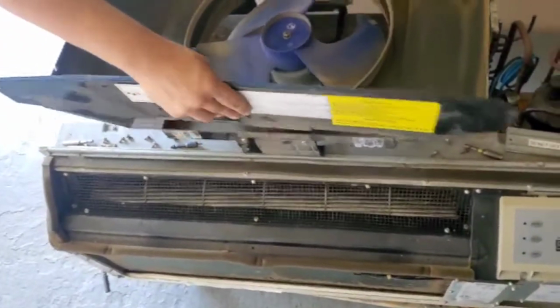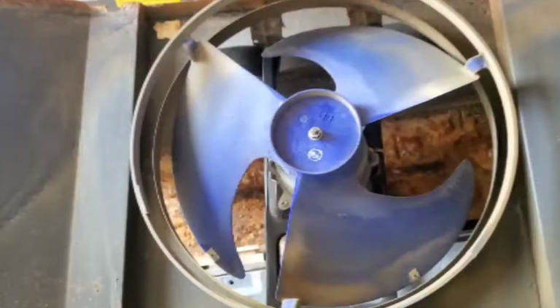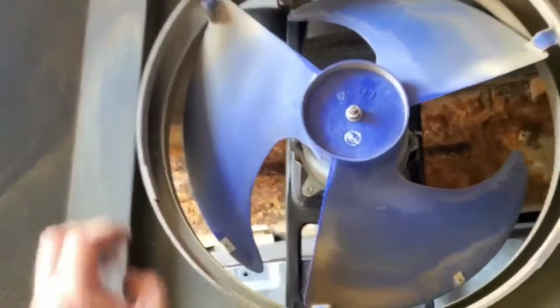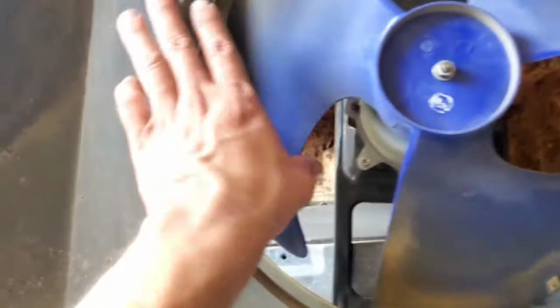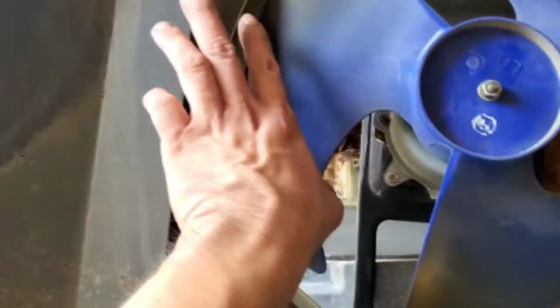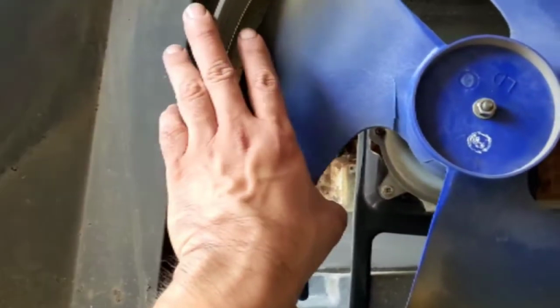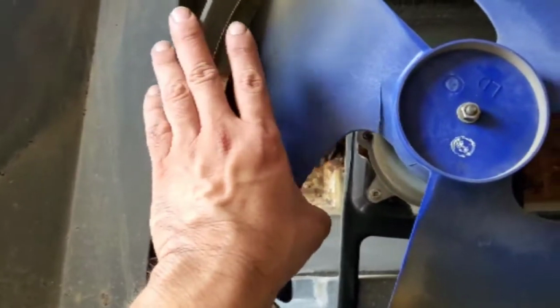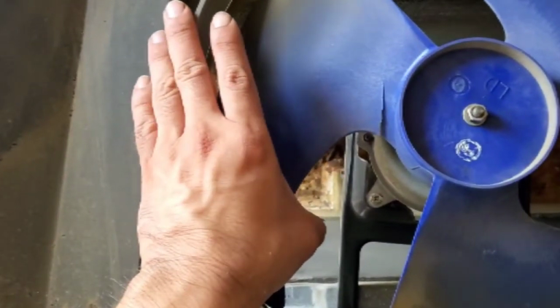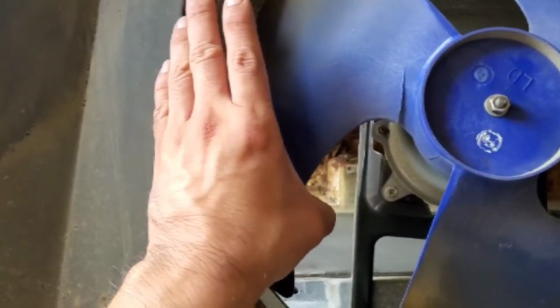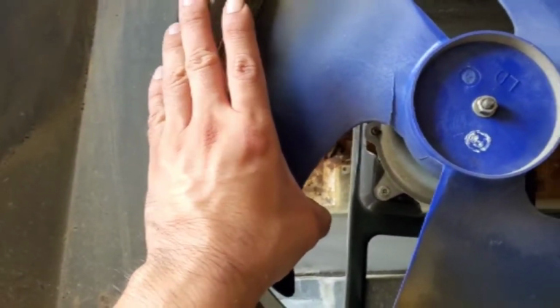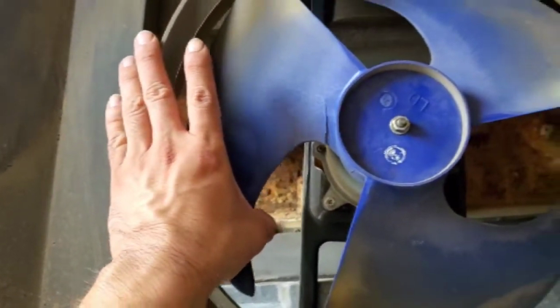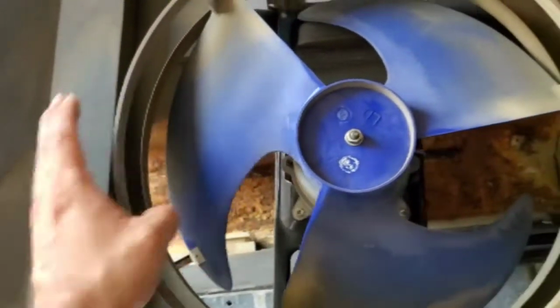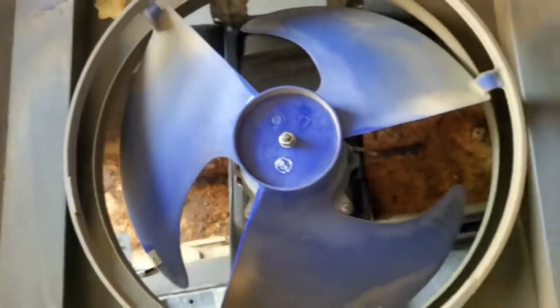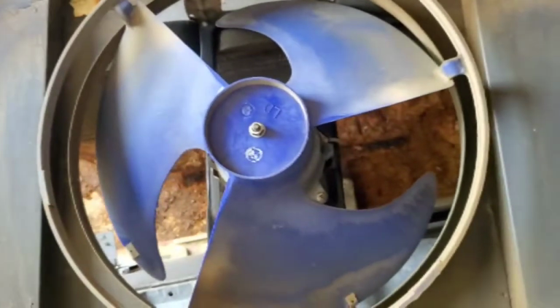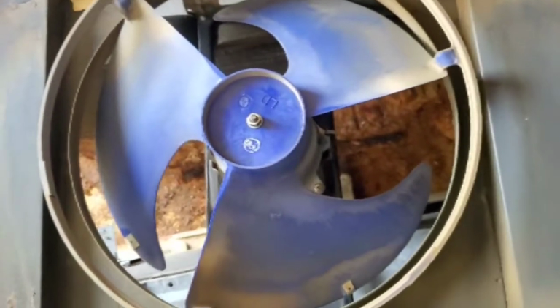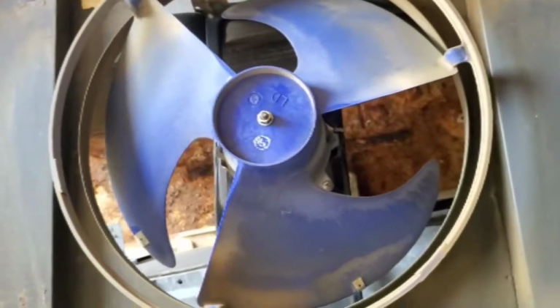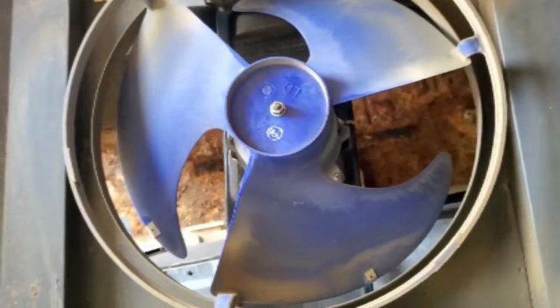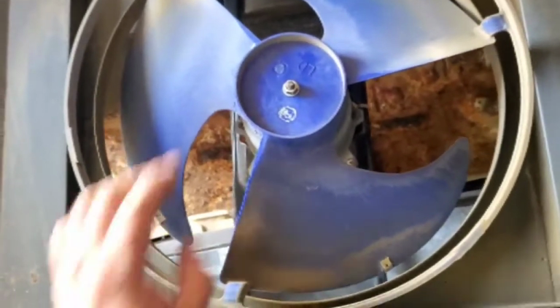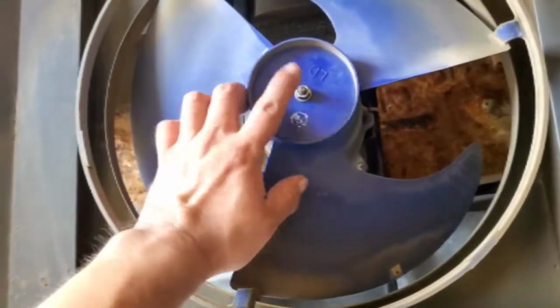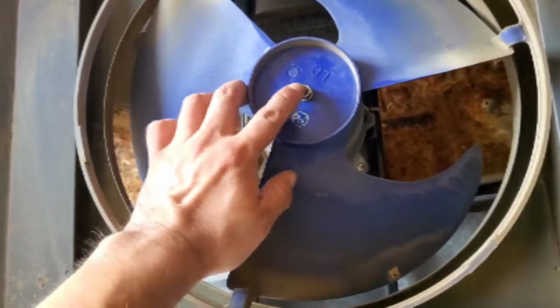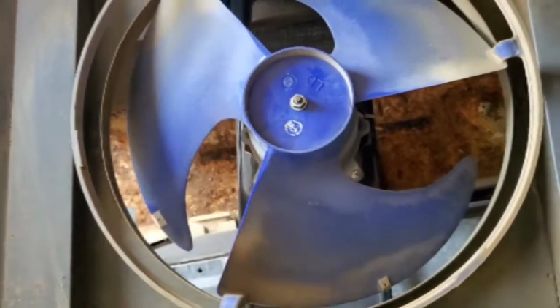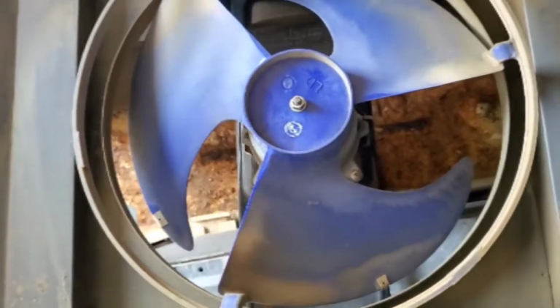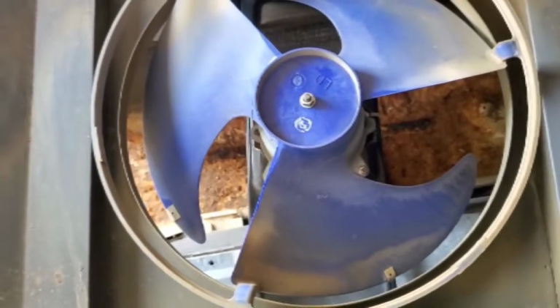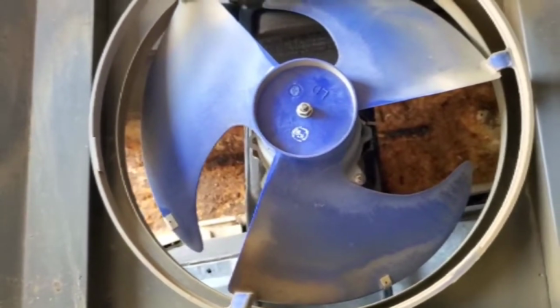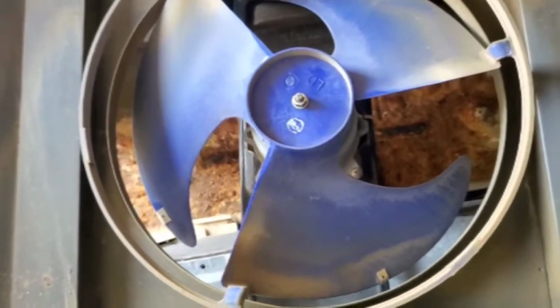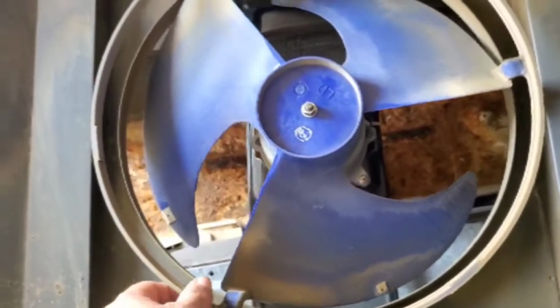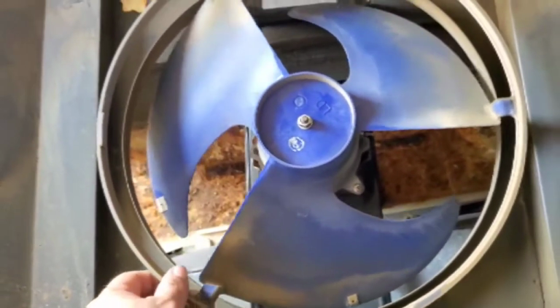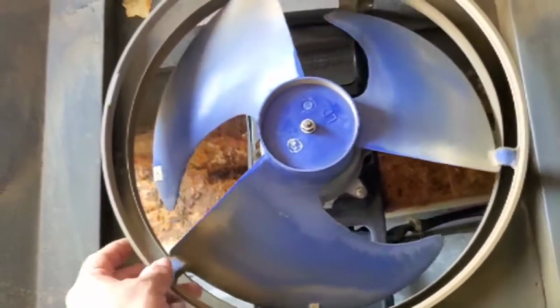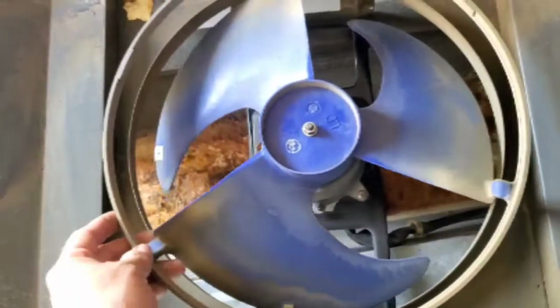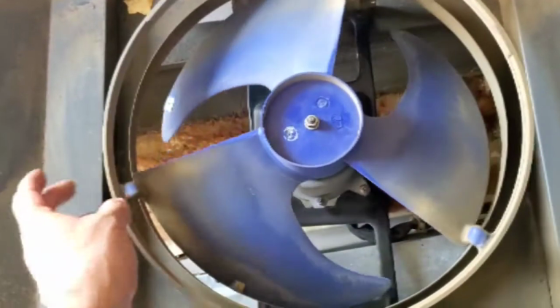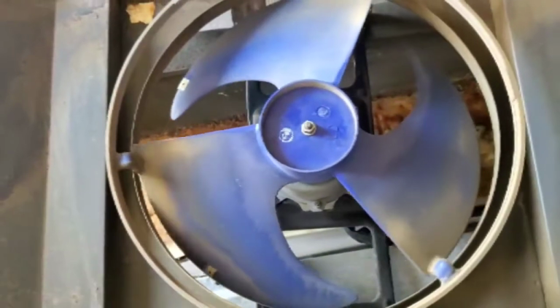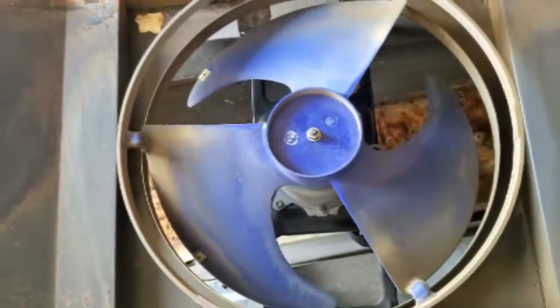Alright everybody, so this is where the fan is cracked, right here. We're going to go ahead and change it out by removing the nut right here. I just use some pliers to get that removed.